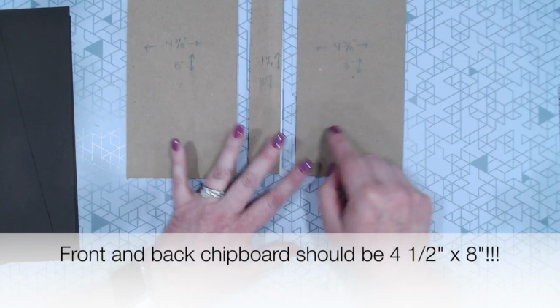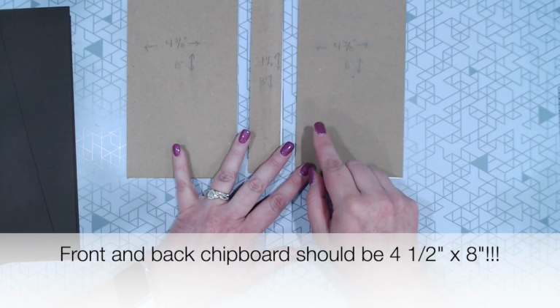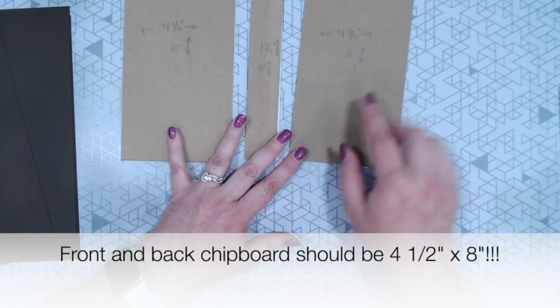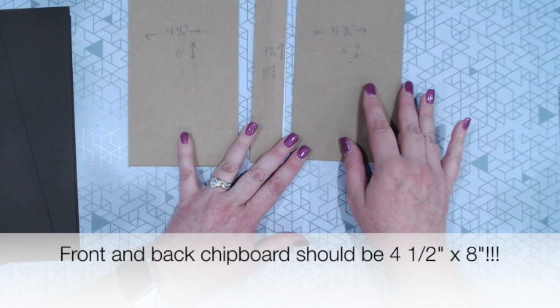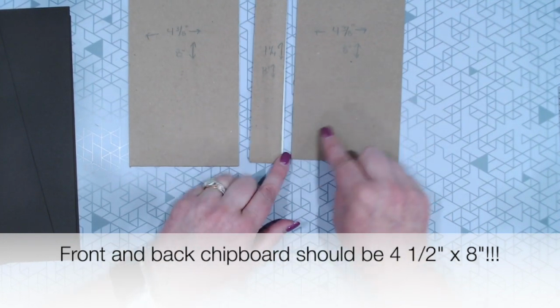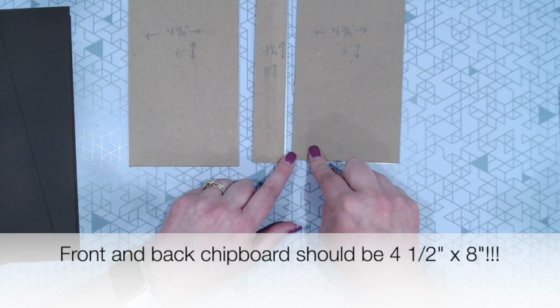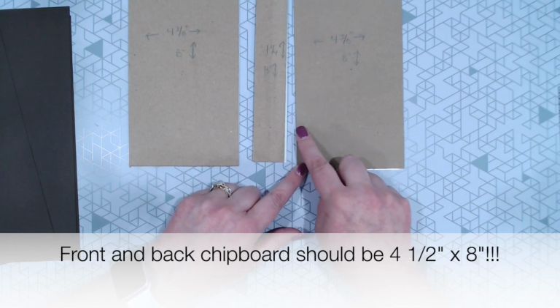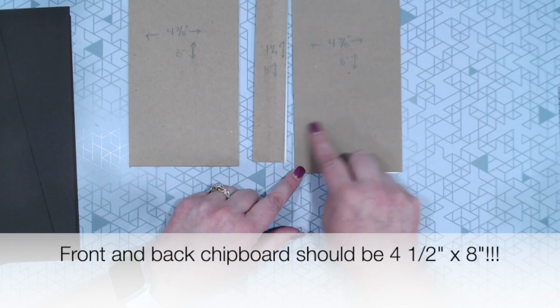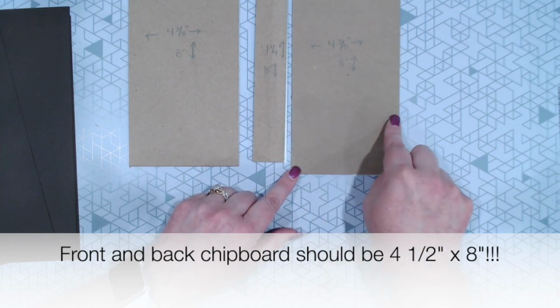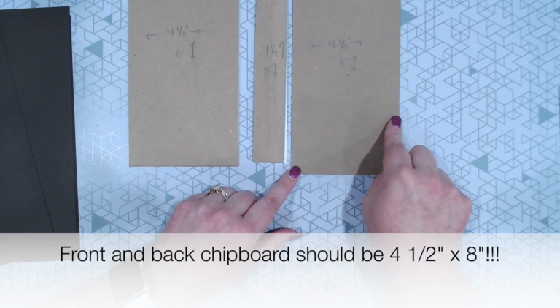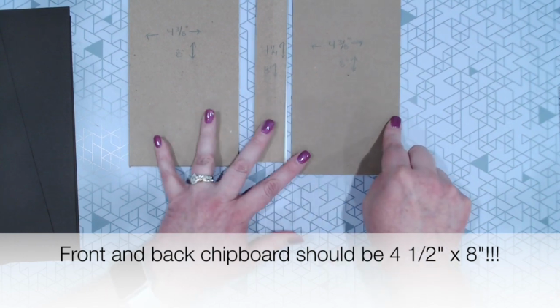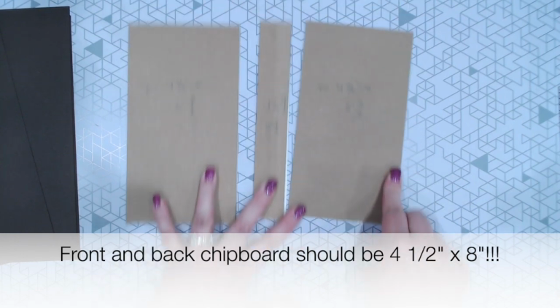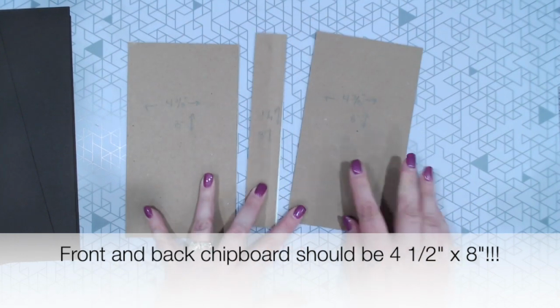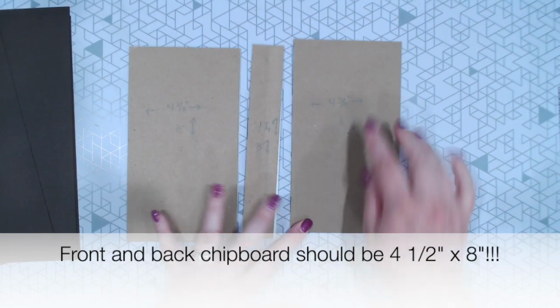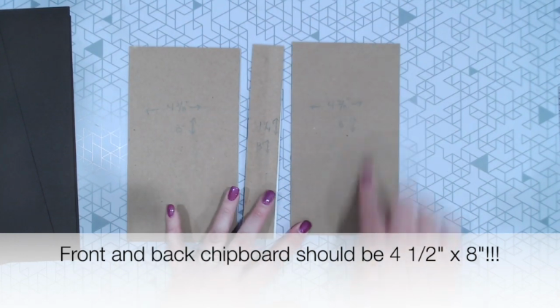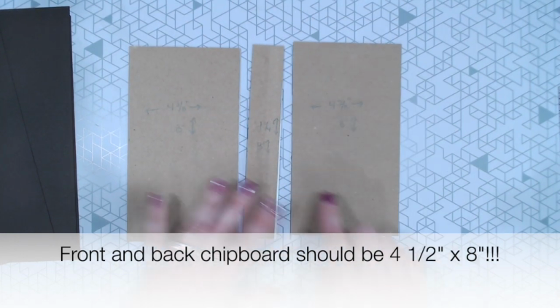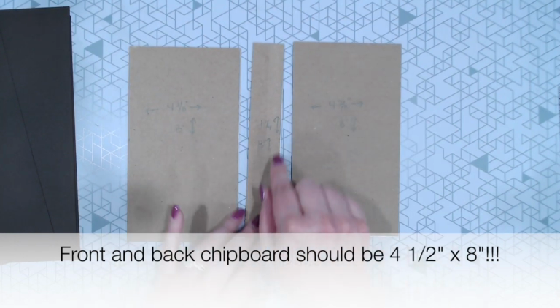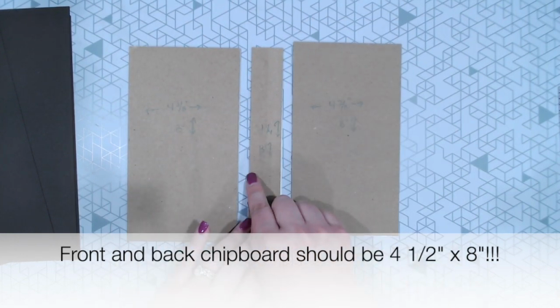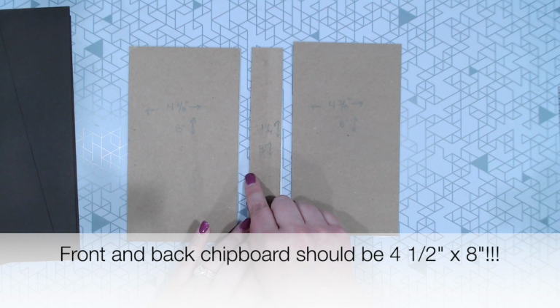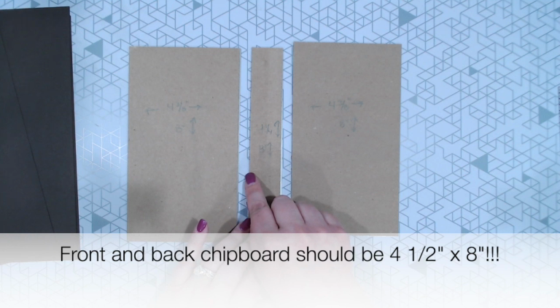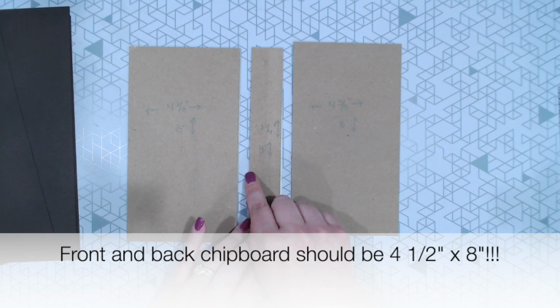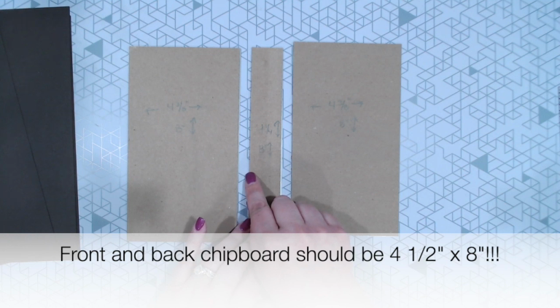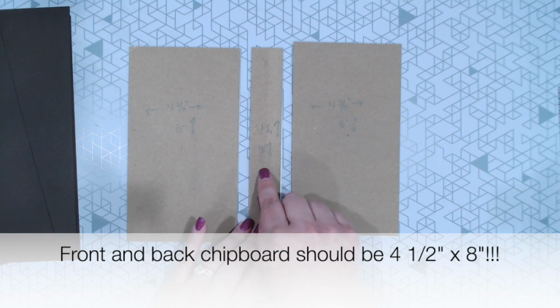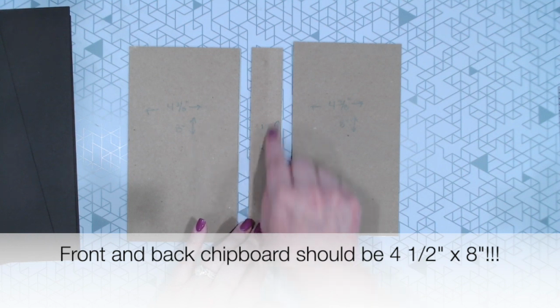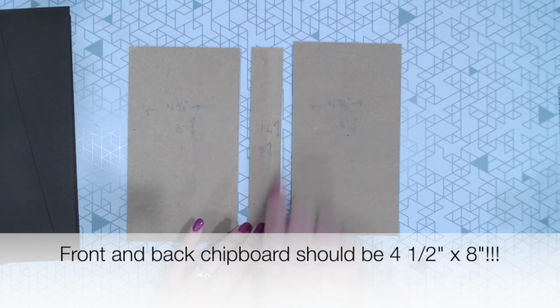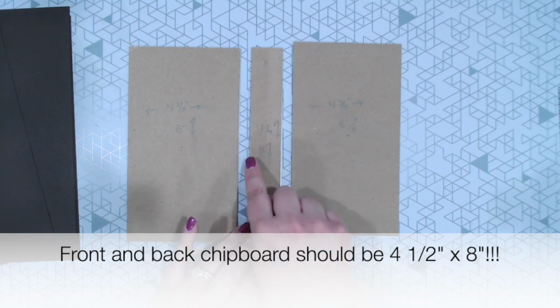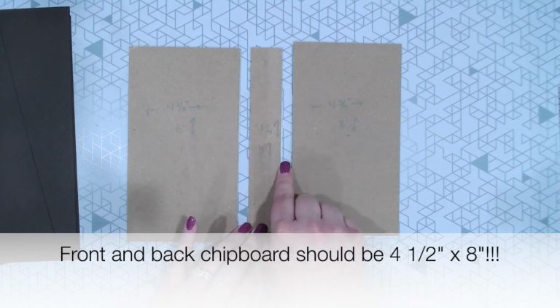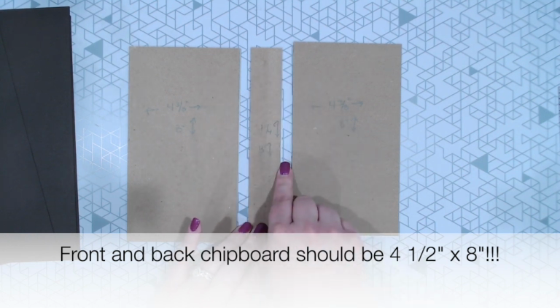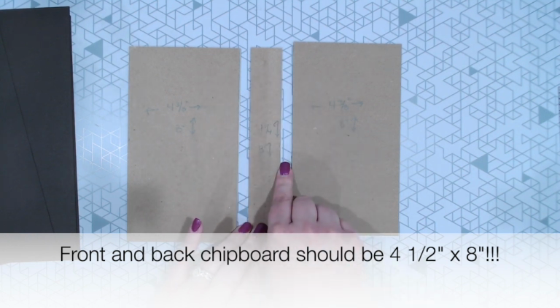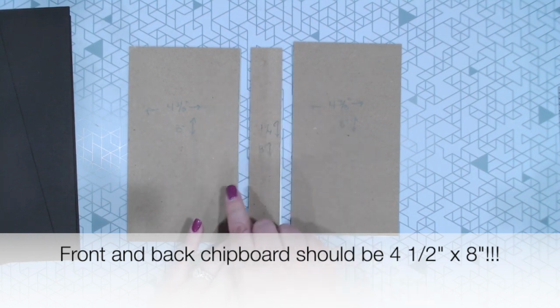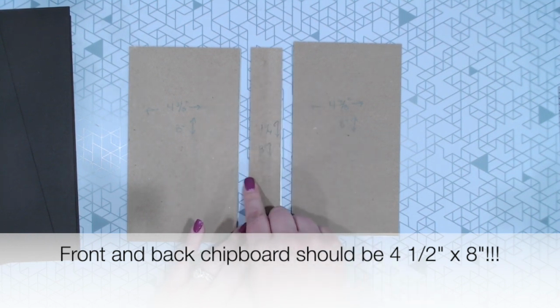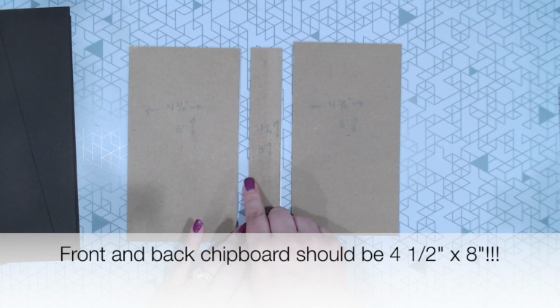We're going to start out with two pieces of chipboard that are 4 3/8 wide by 8 inches high, and one piece that is 8 inches high by 1 1/4 inches wide for our spine.